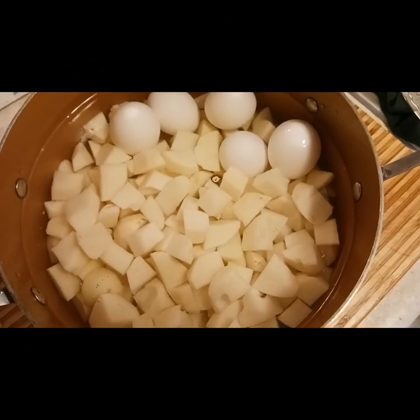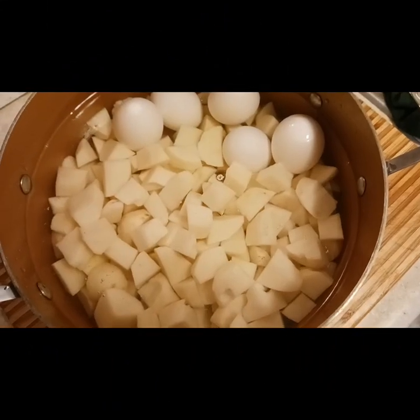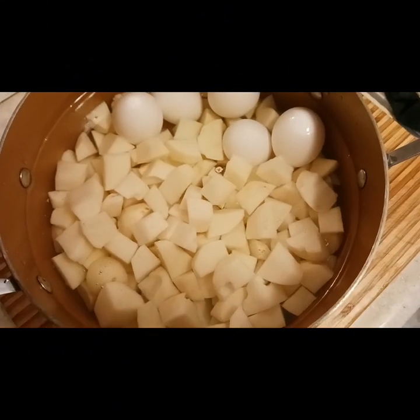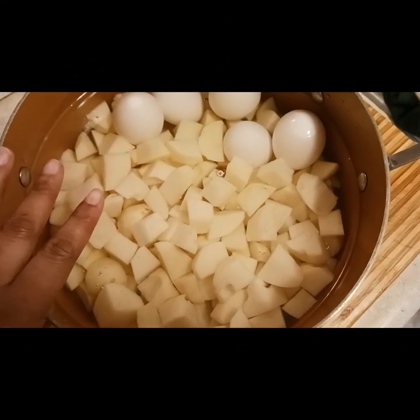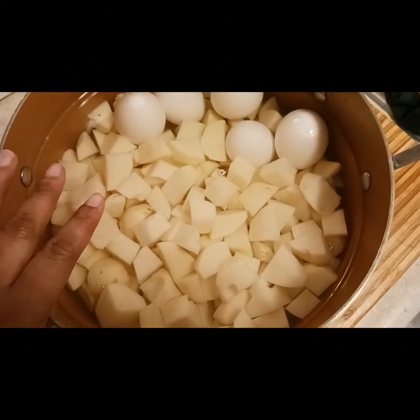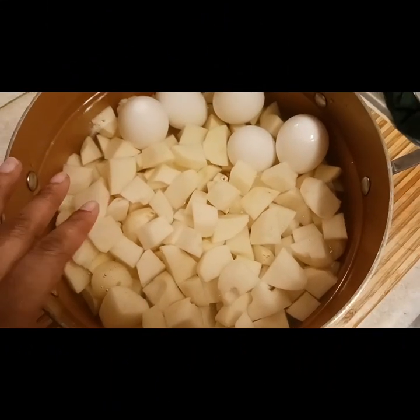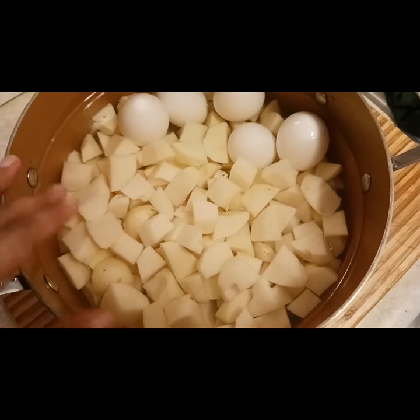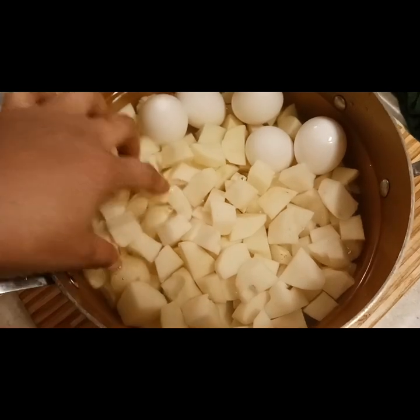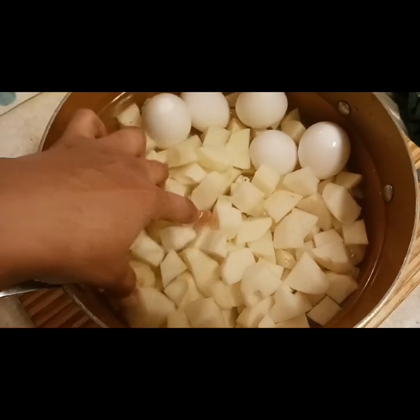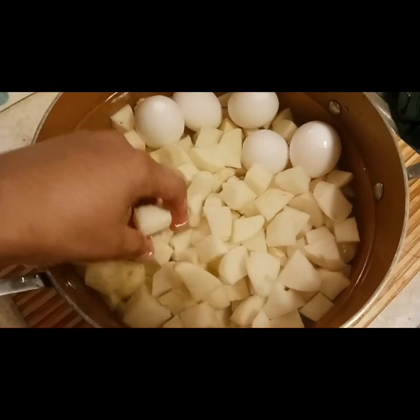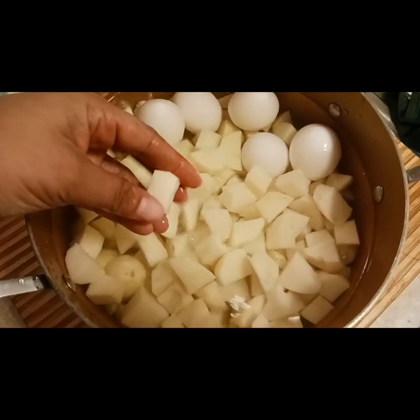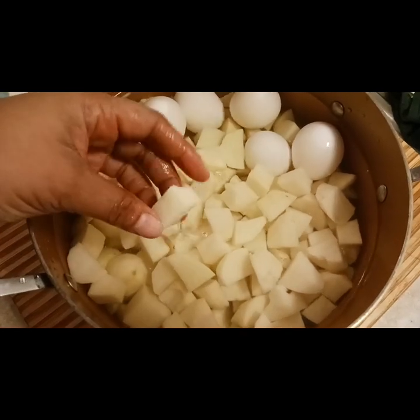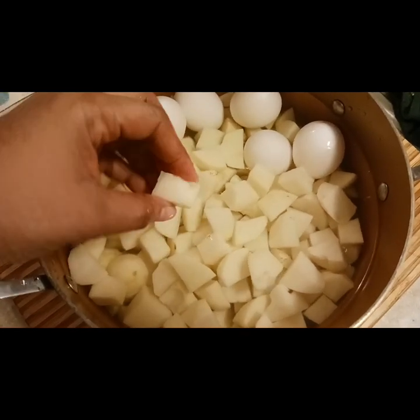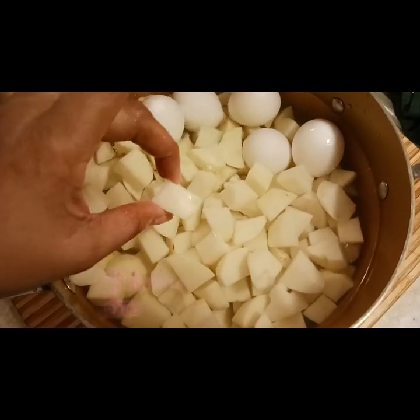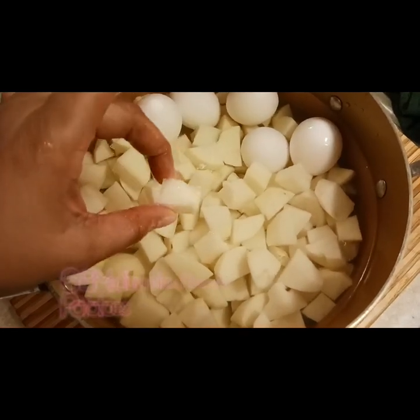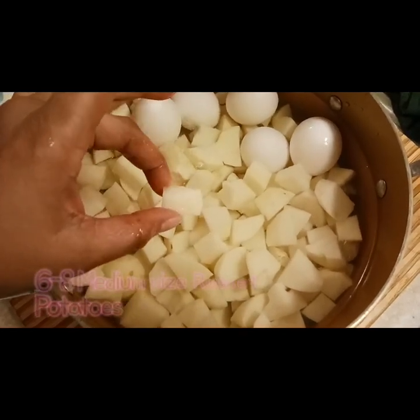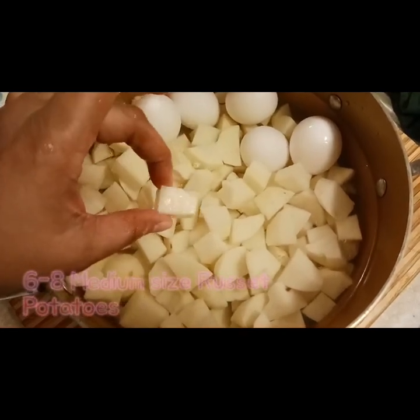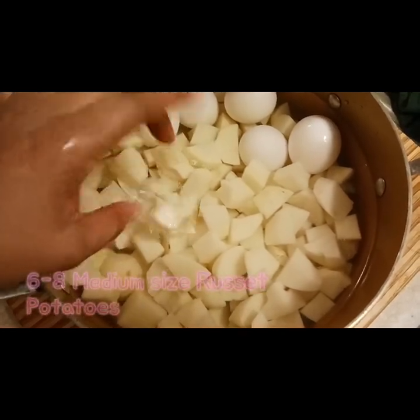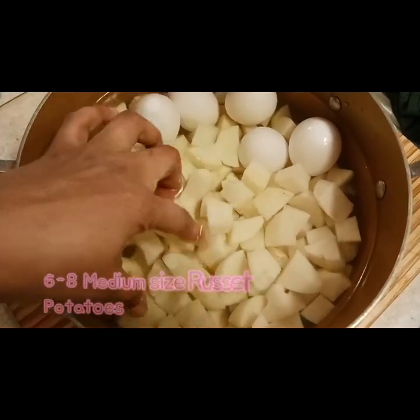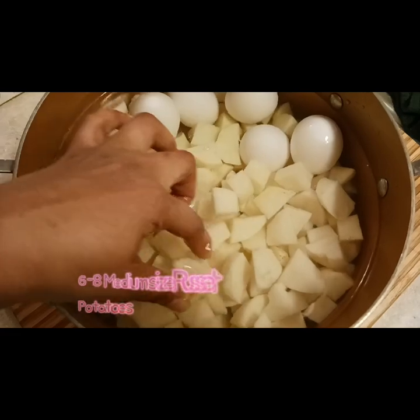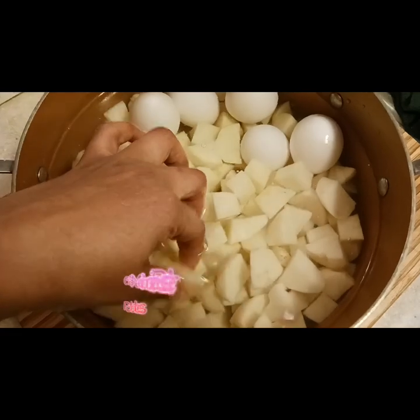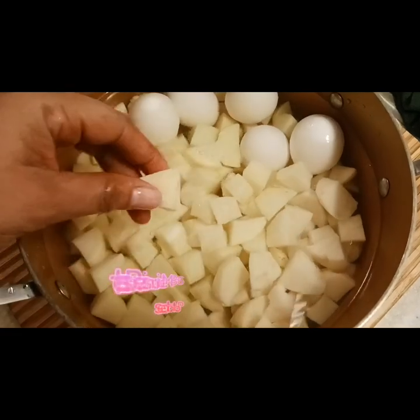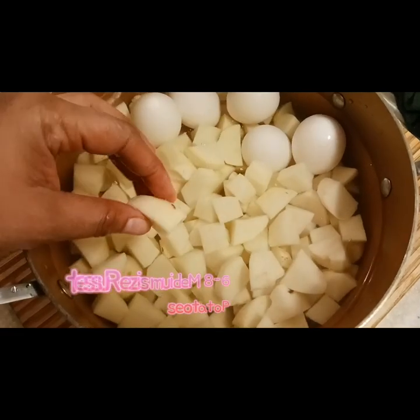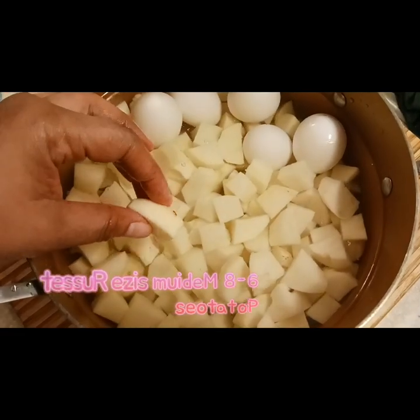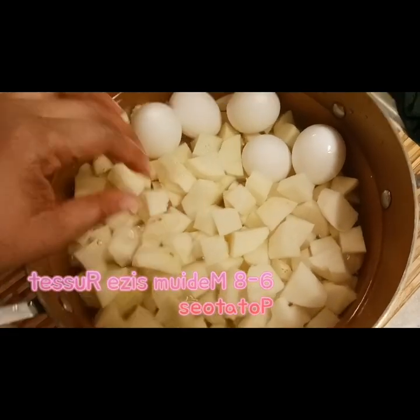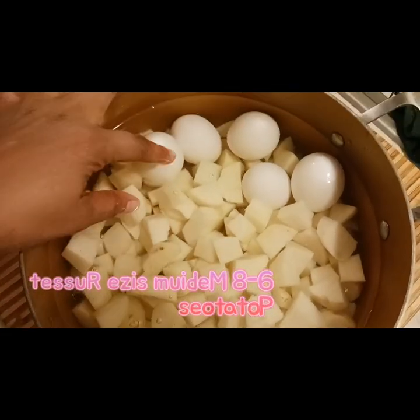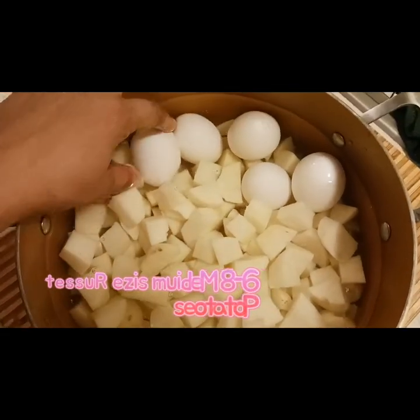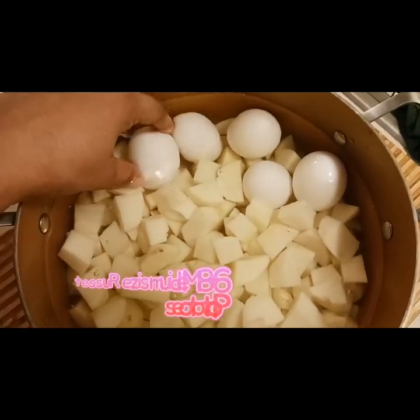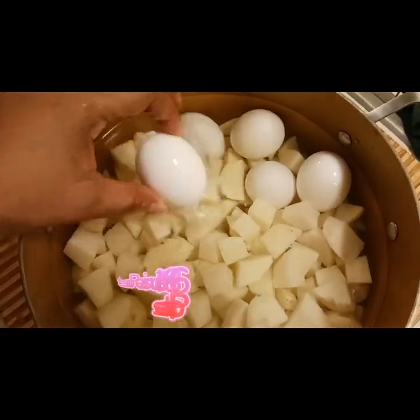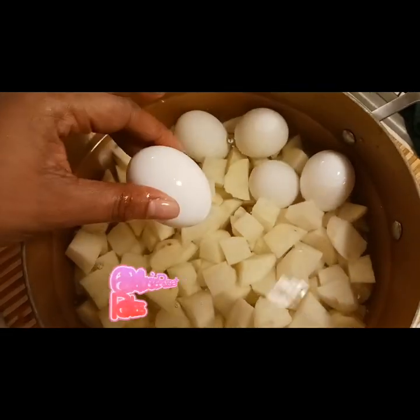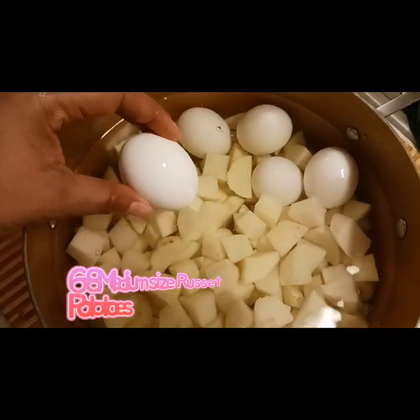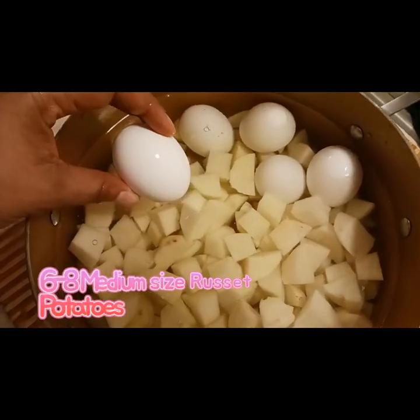For our potato salad, we're going to start out with six to eight regular size potatoes, and I cut them into quarter size pieces because I didn't want them too big and I didn't want them too small.